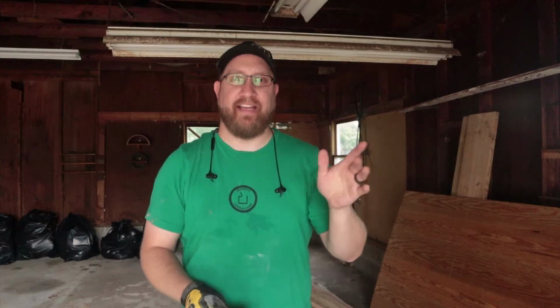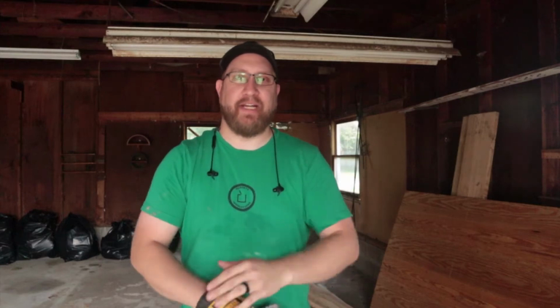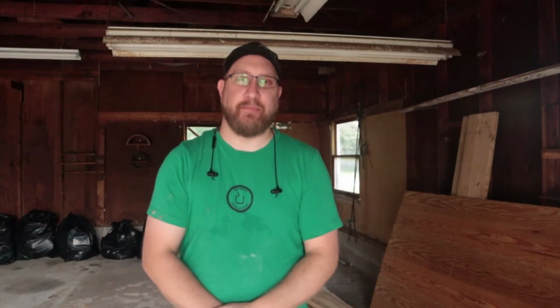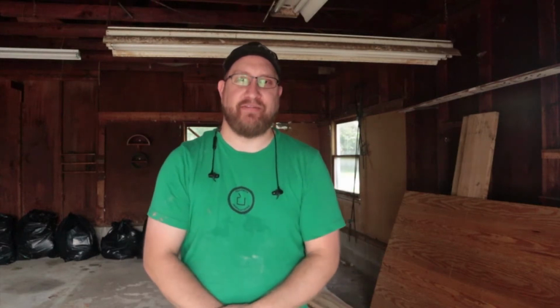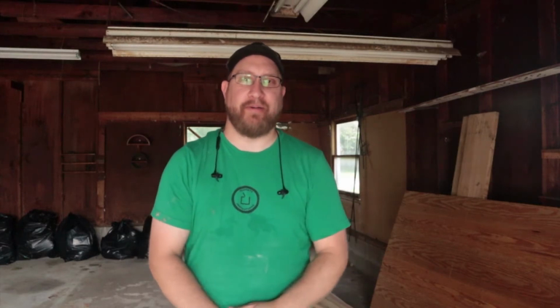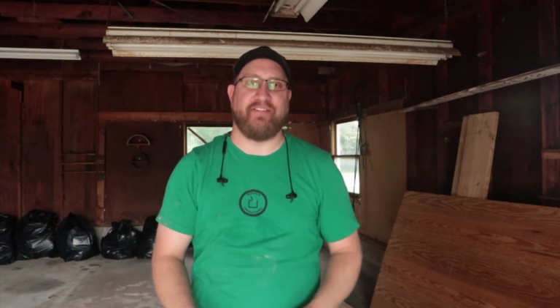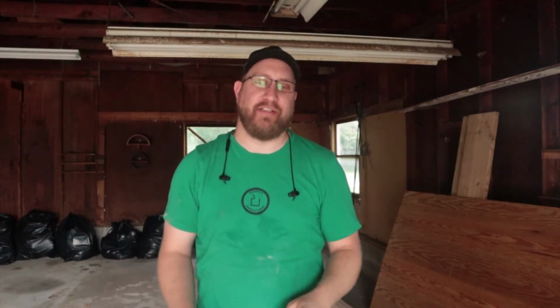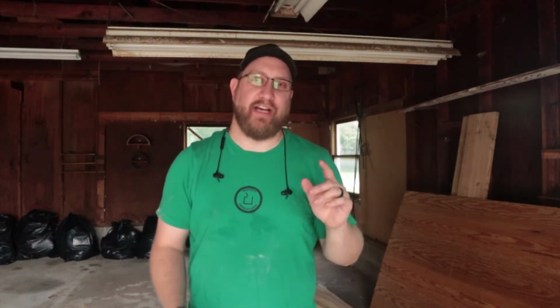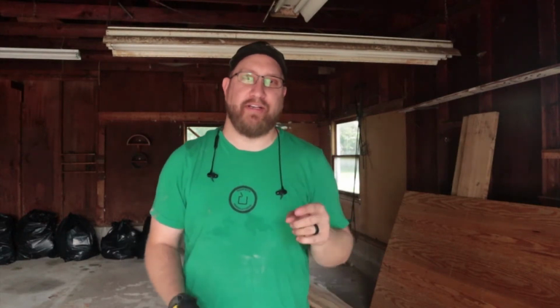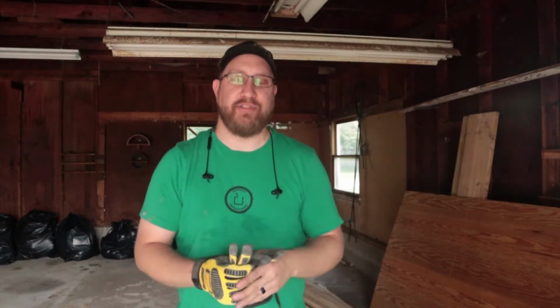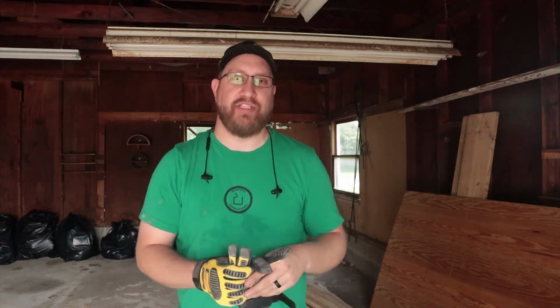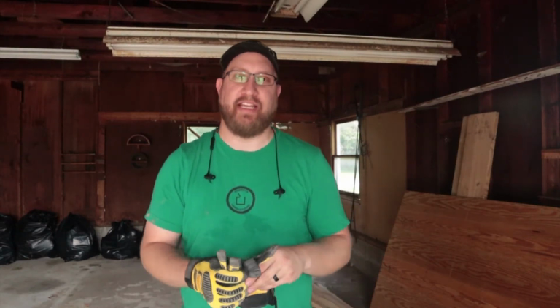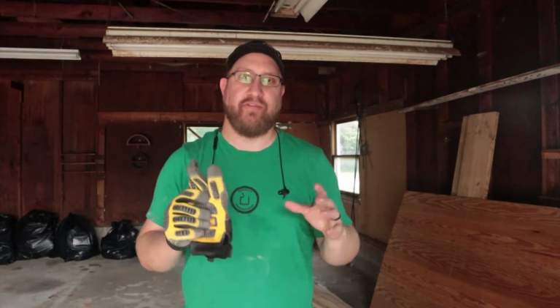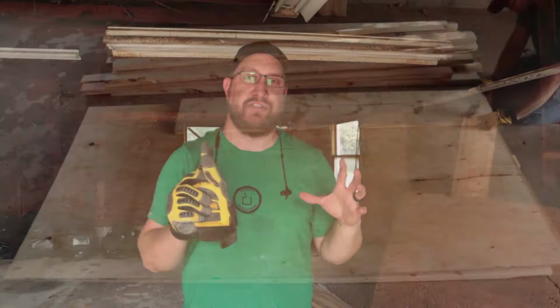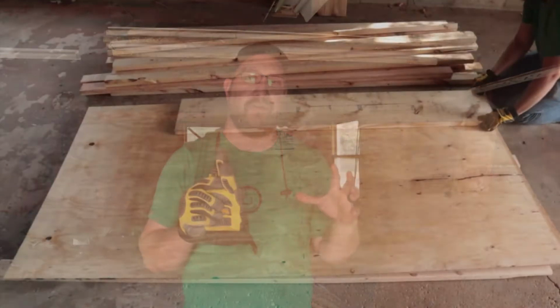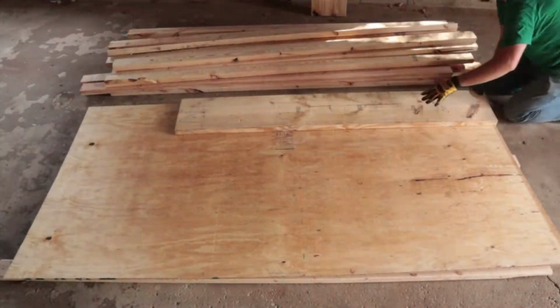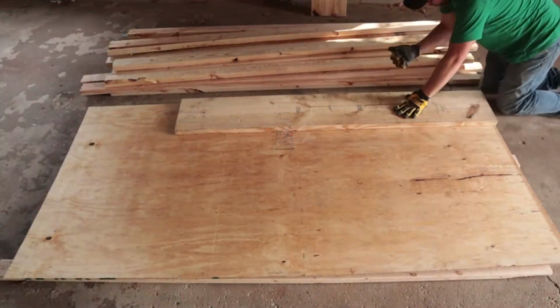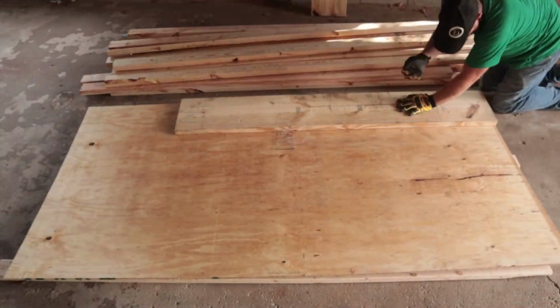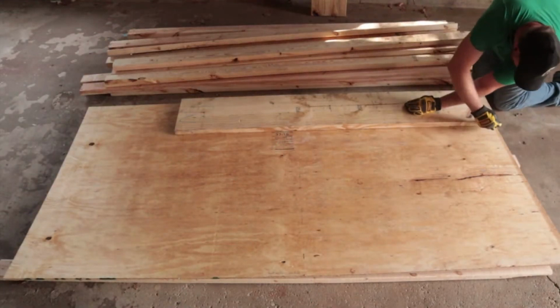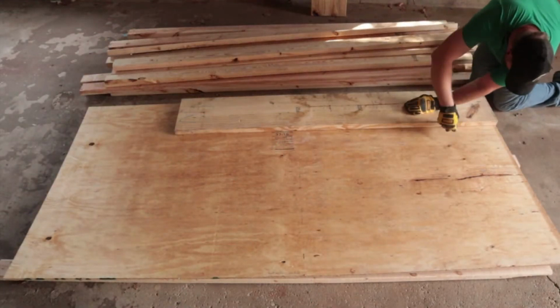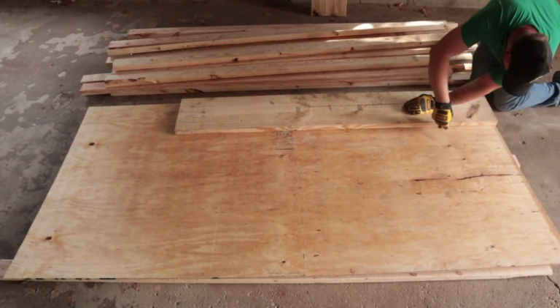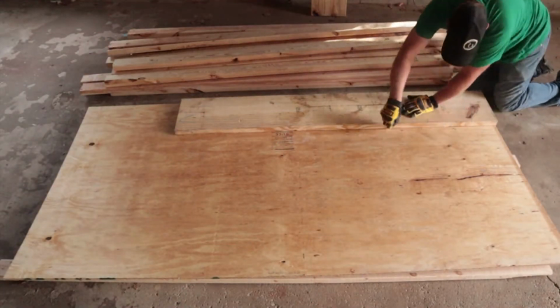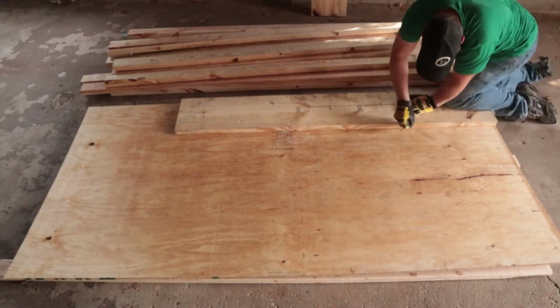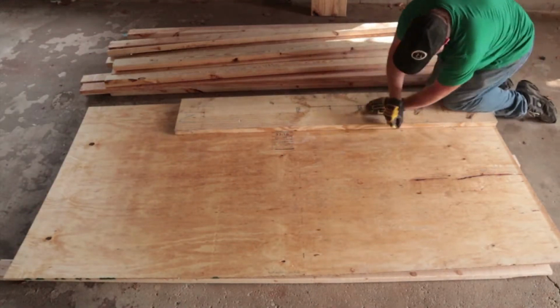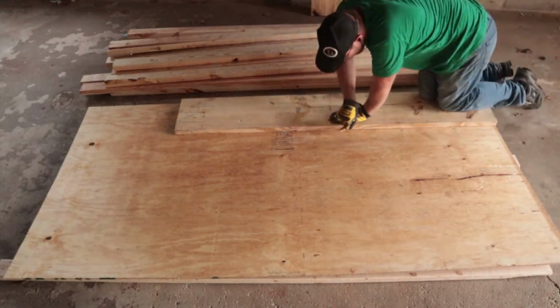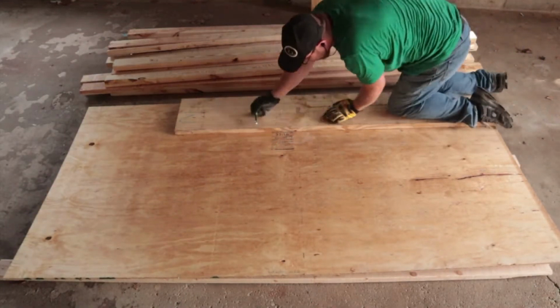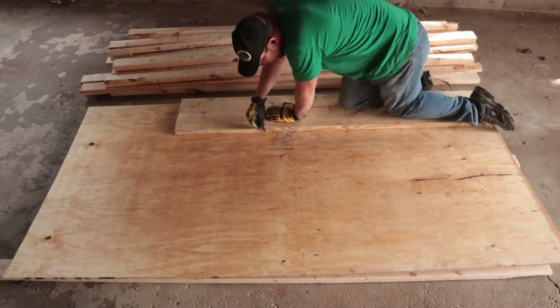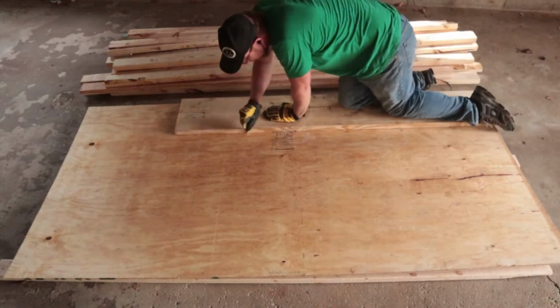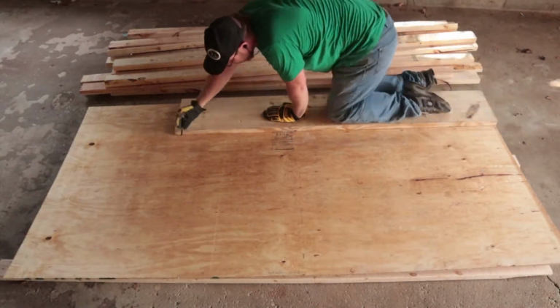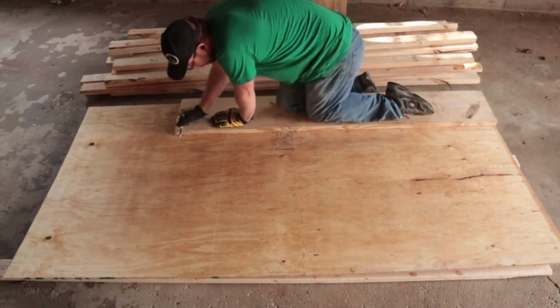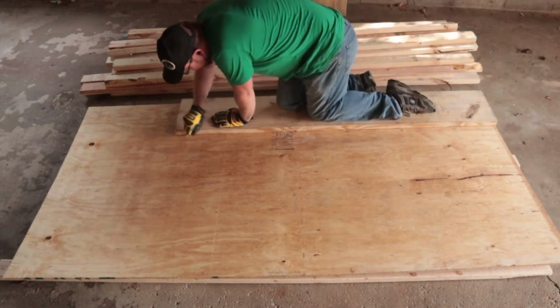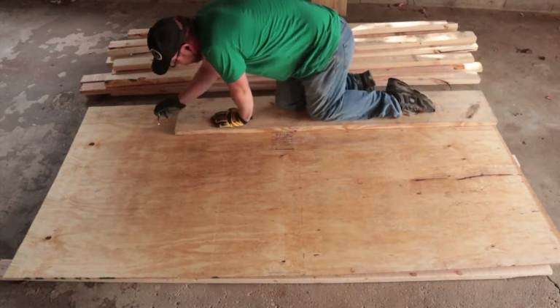Hey everybody, it's Mike from Roberts Innovations. I wanted to come to you today and do a shorter video, and we're going to be building a header for a load-bearing wall.